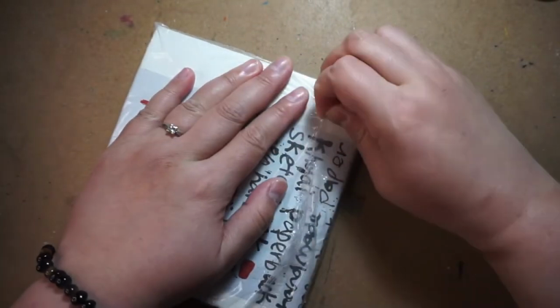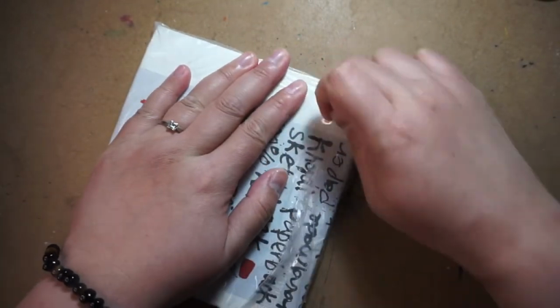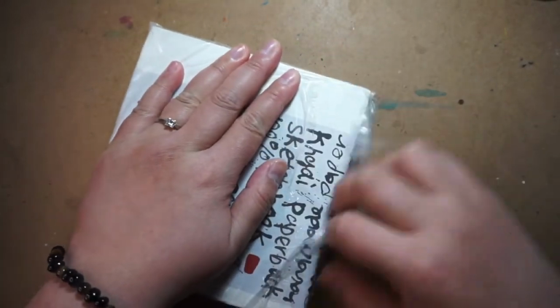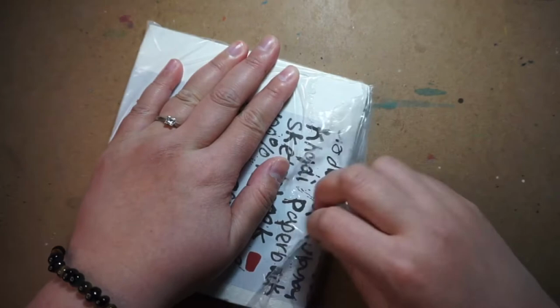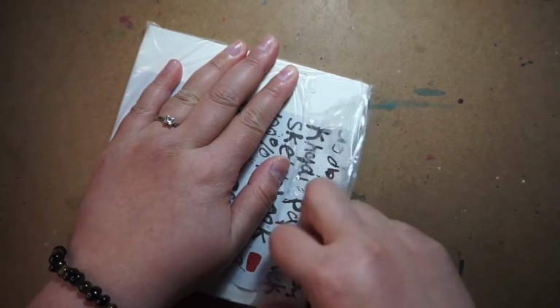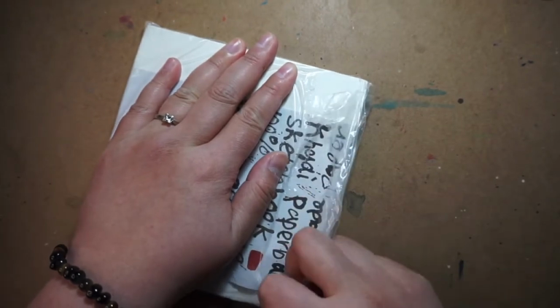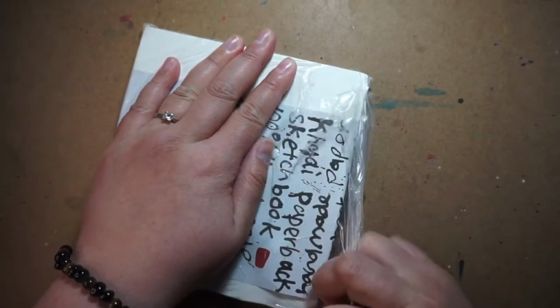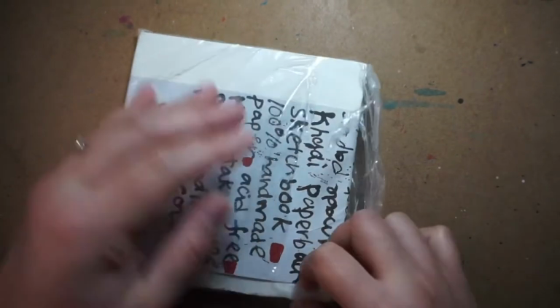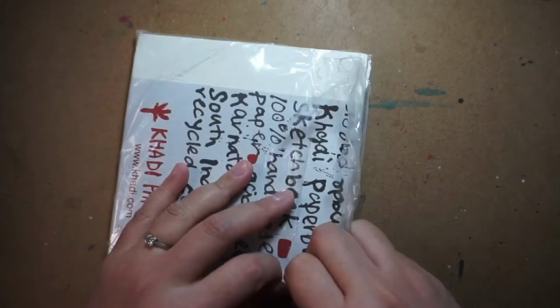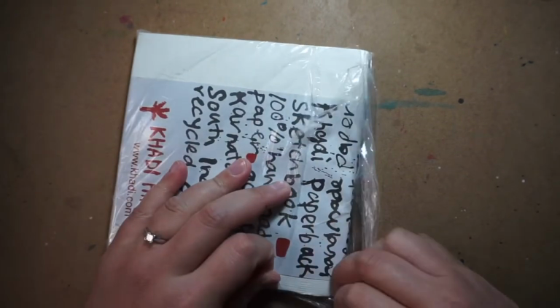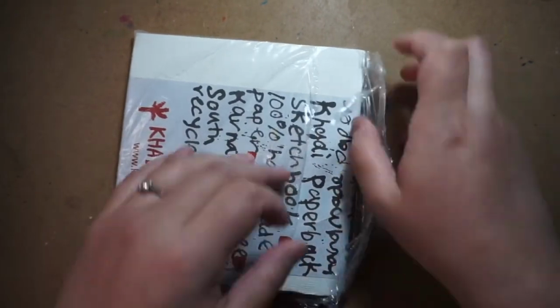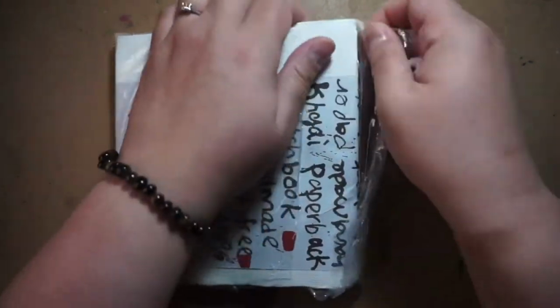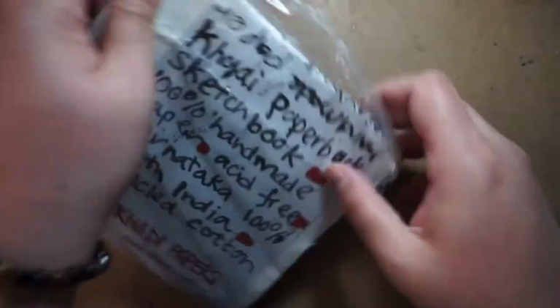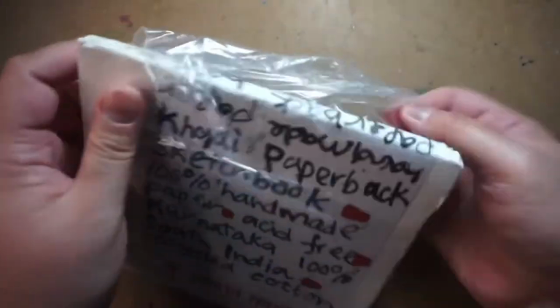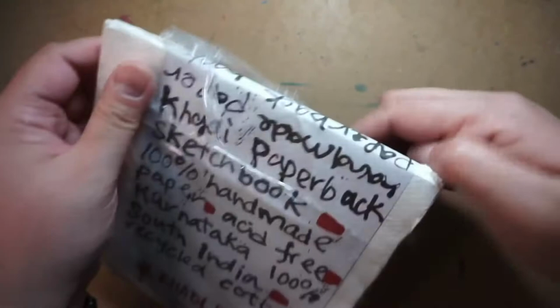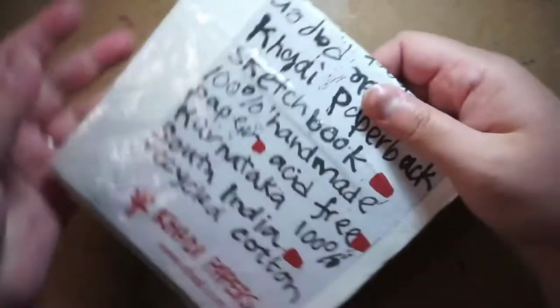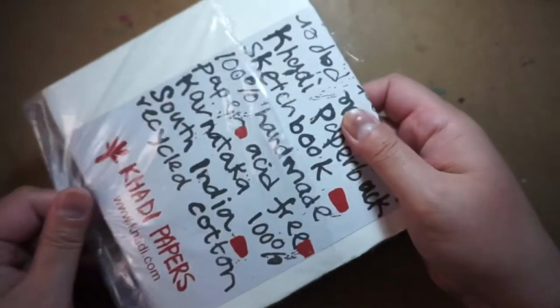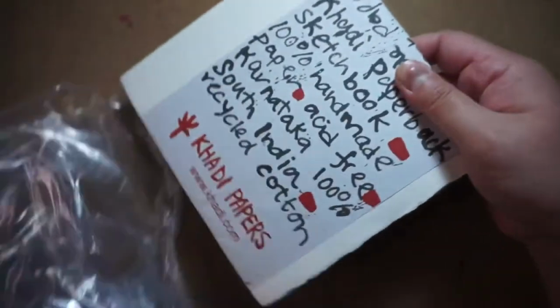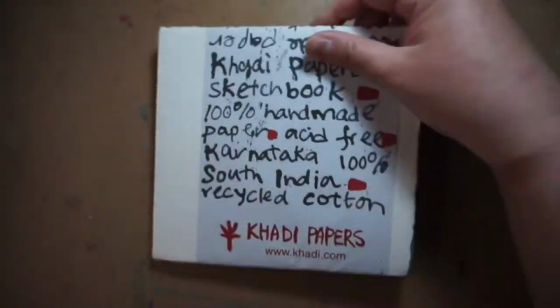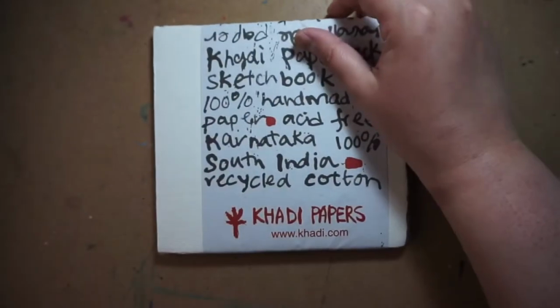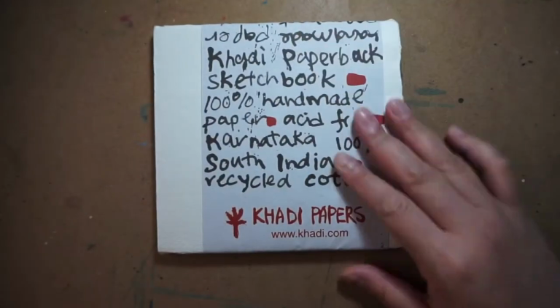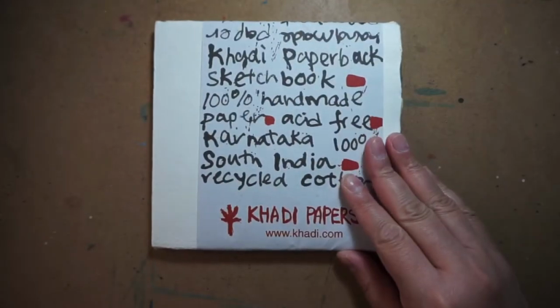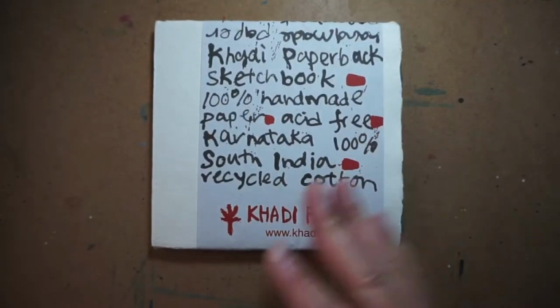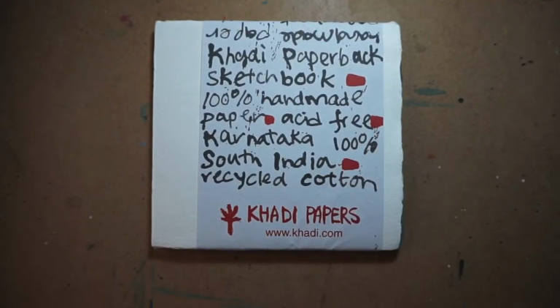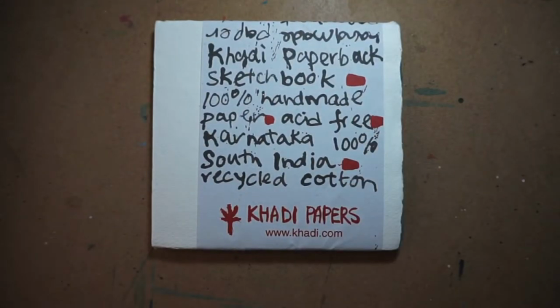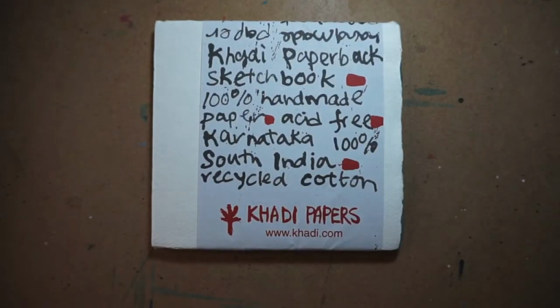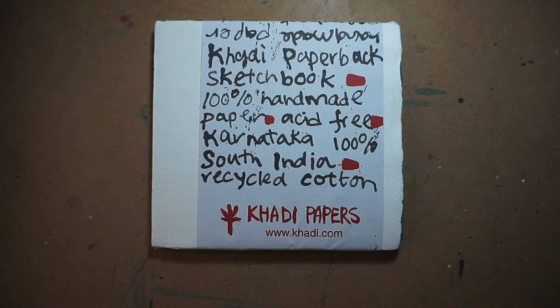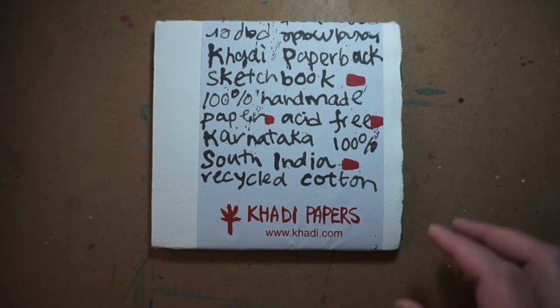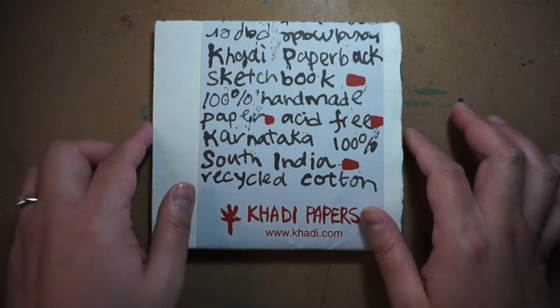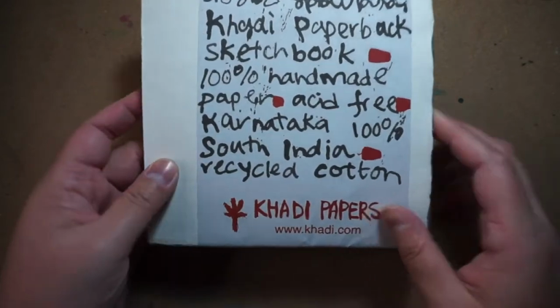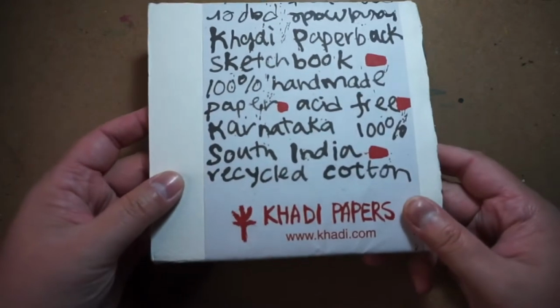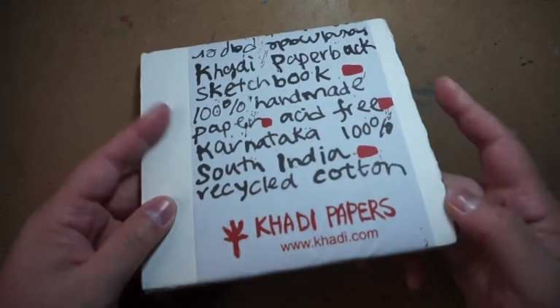This particular sketchbook can be a little bit pricey, so I usually wait for sales before I buy a few of them and stock up. It's 100% cotton rag and recycled from t-shirt cuttings, which is their source of pure woven cotton.